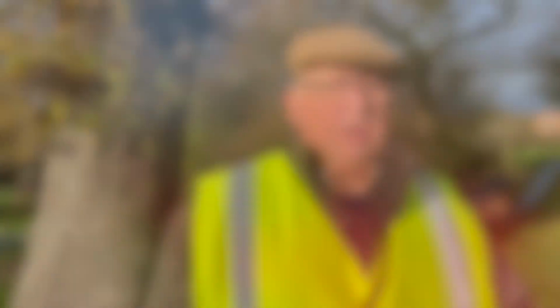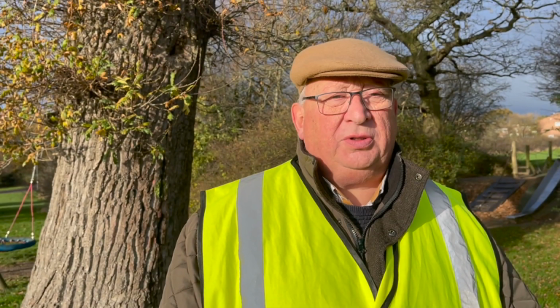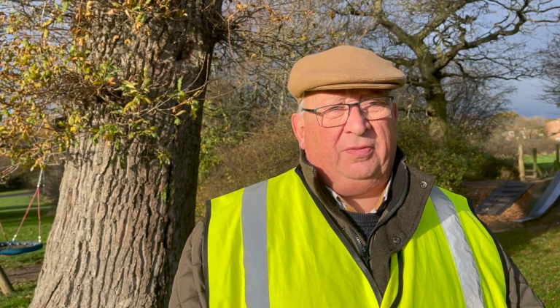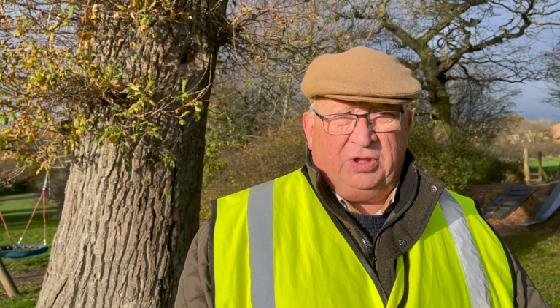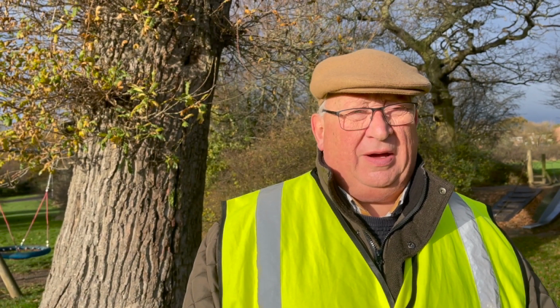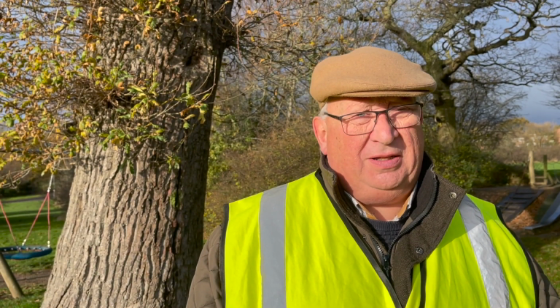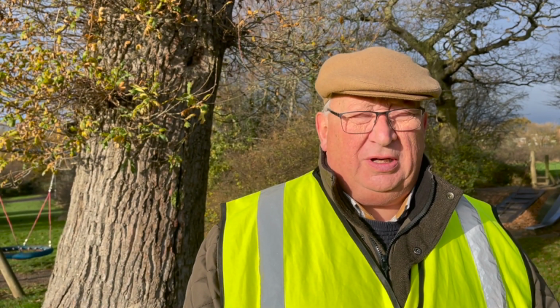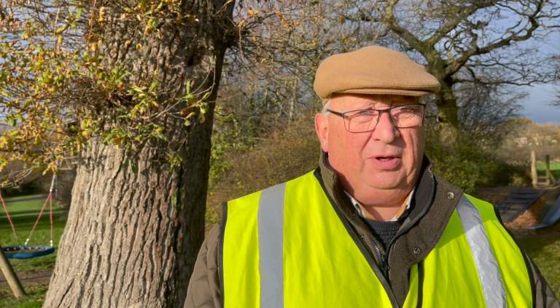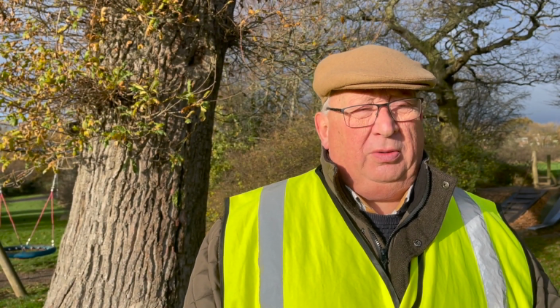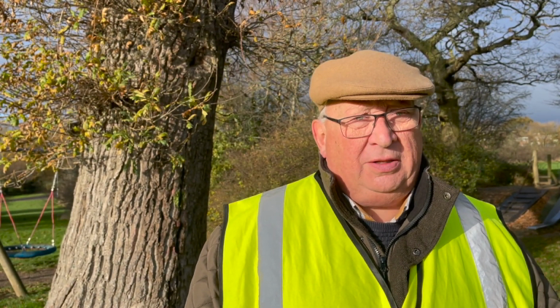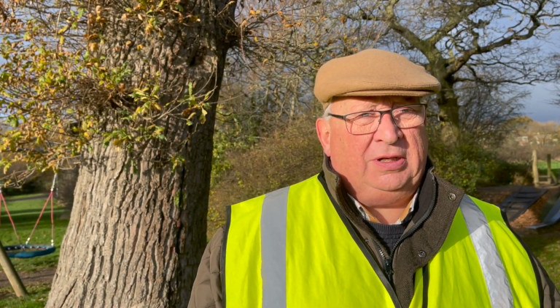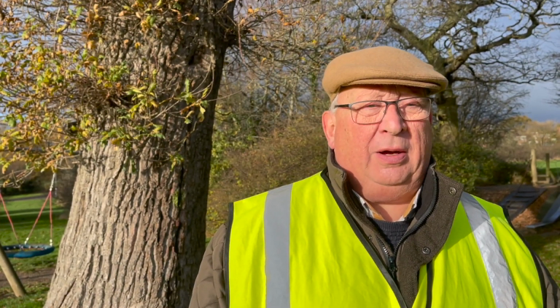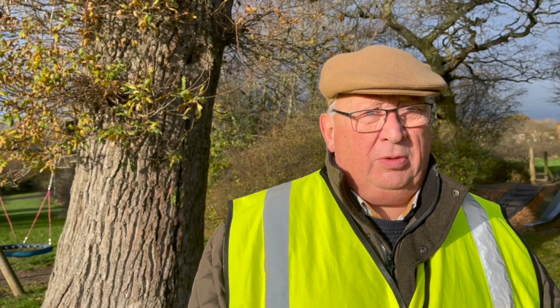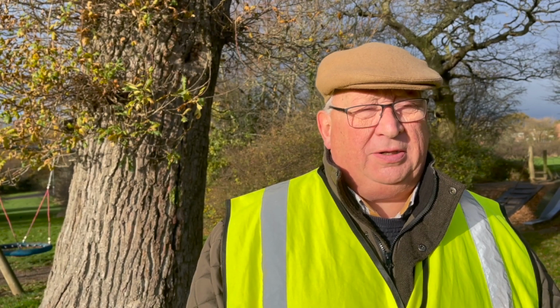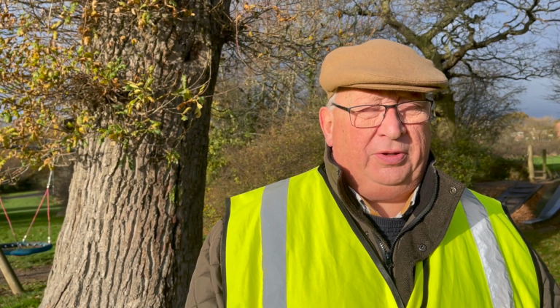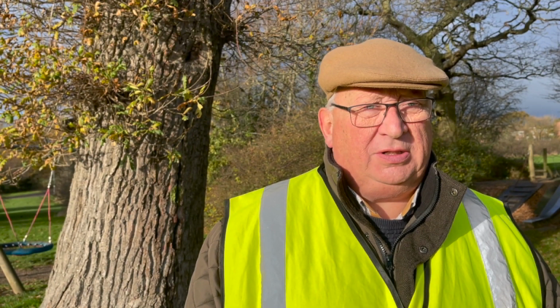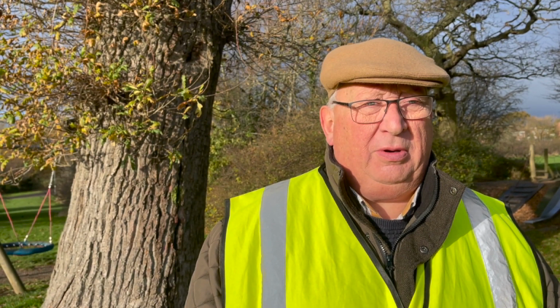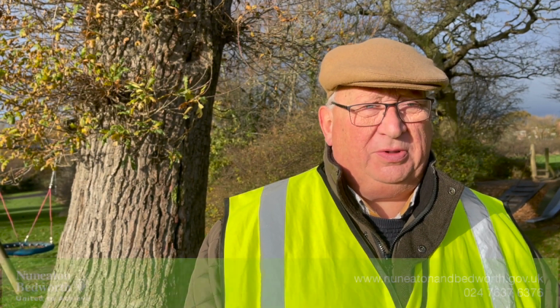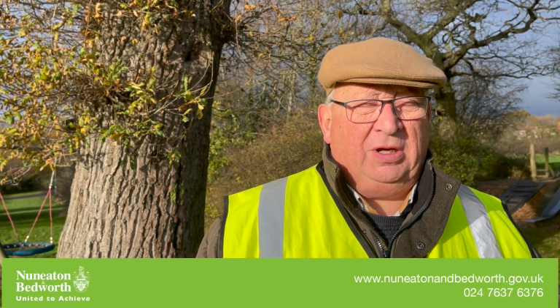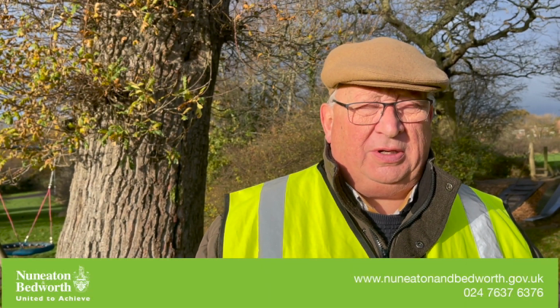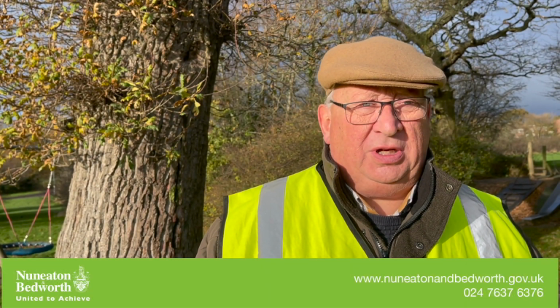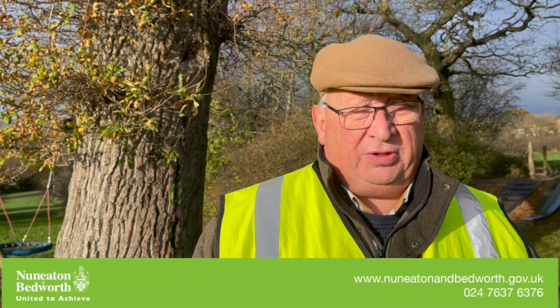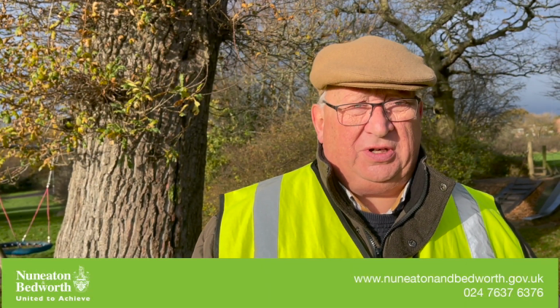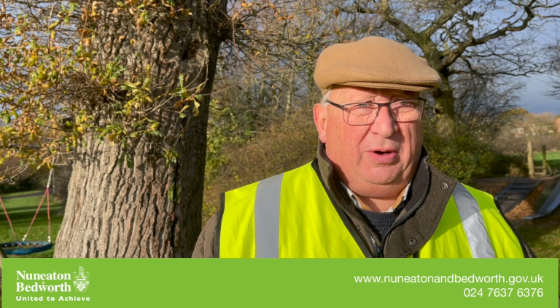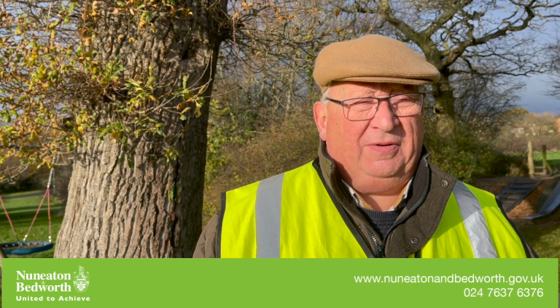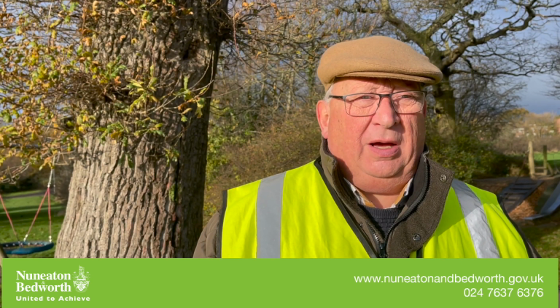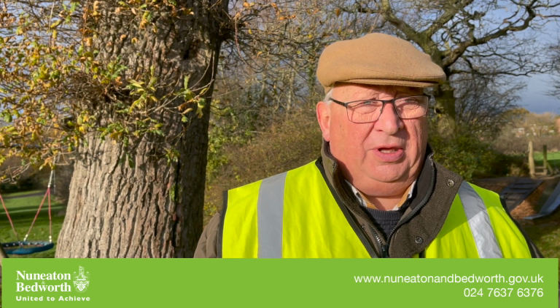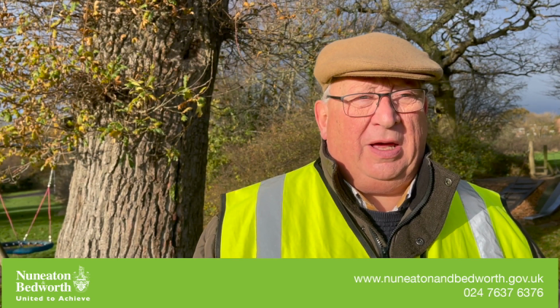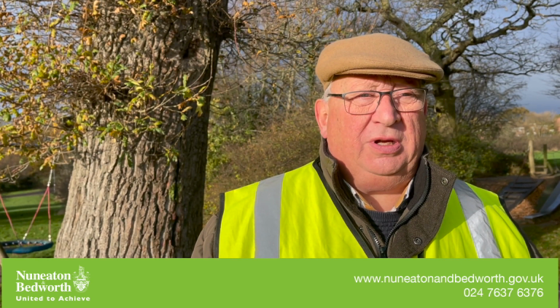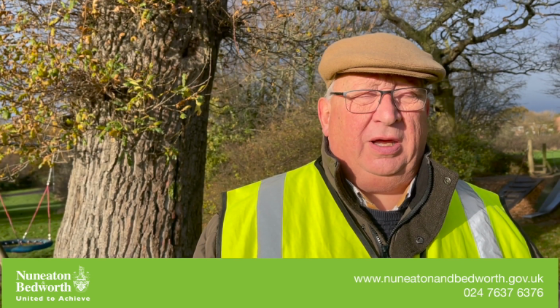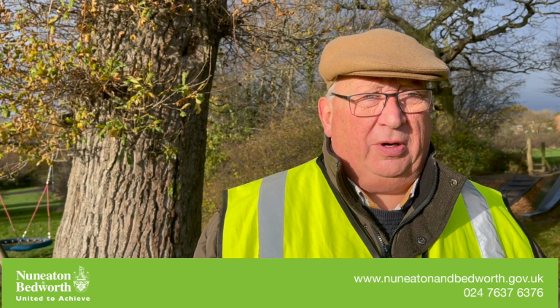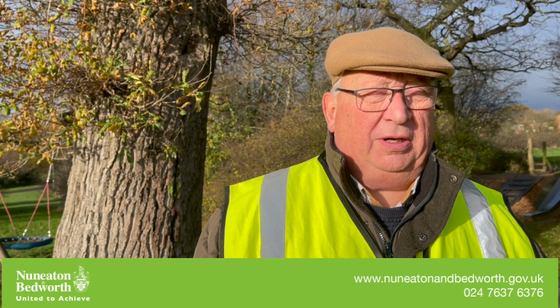So as you can see, unfortunately we have to take this tree down. We will take the tree down and we will be planting other trees in replacement of it. Our tree officer is proactive and we are thinking about the trees in the borough. Thank you.